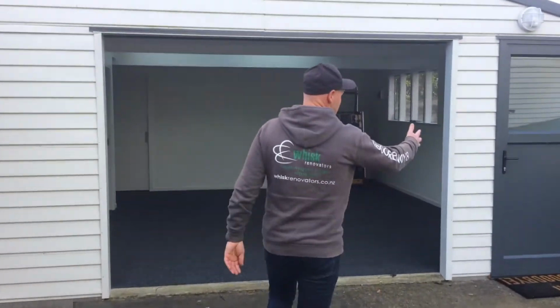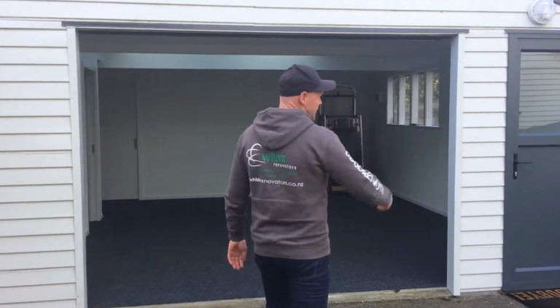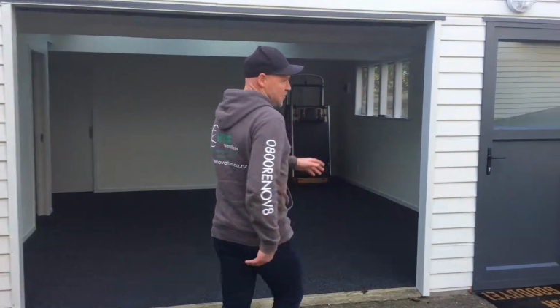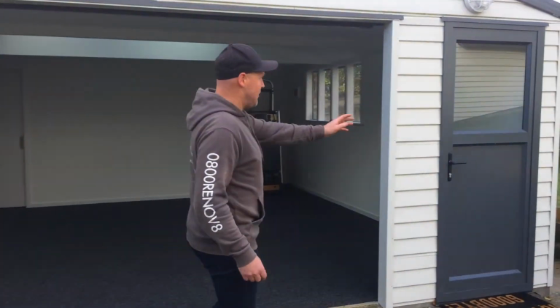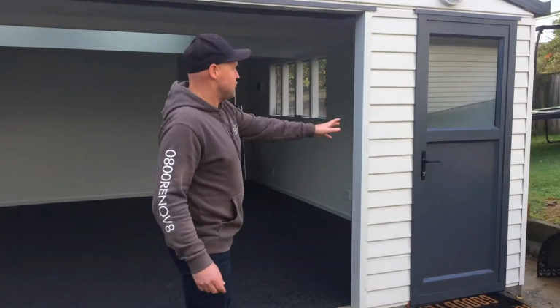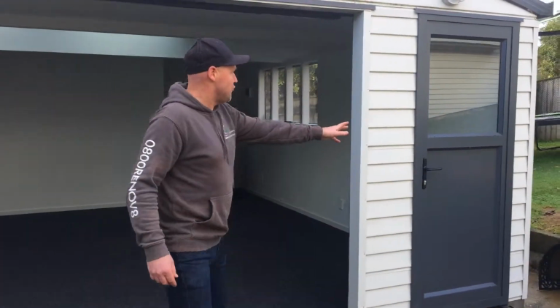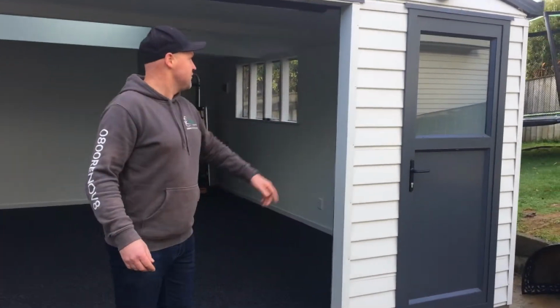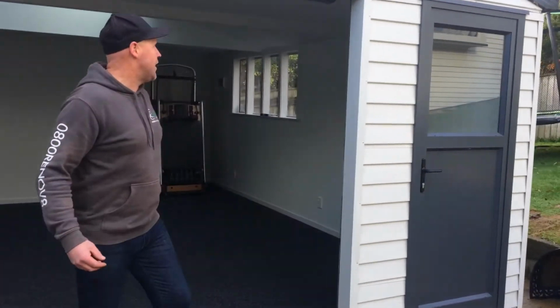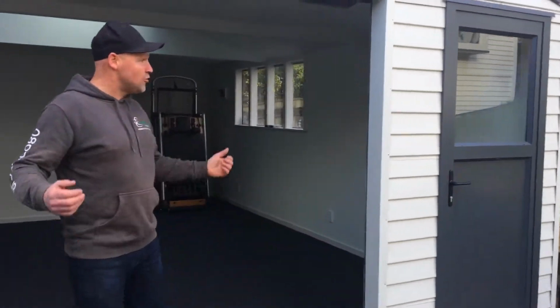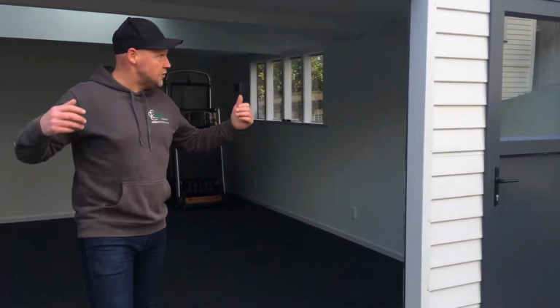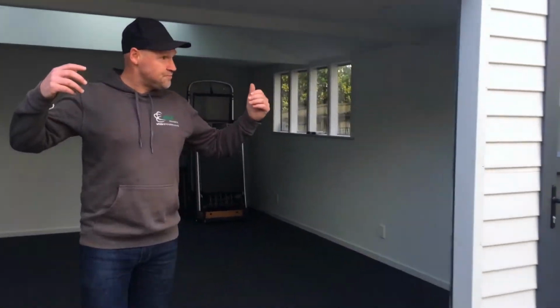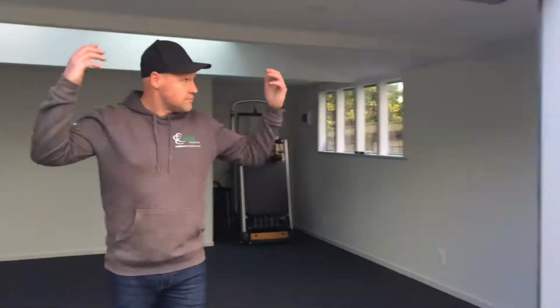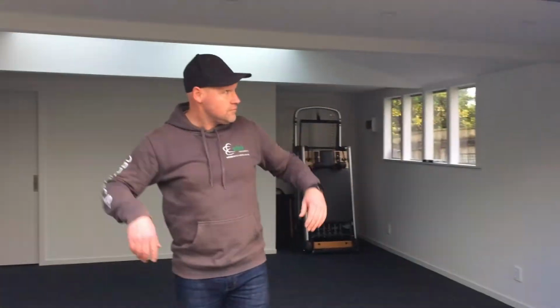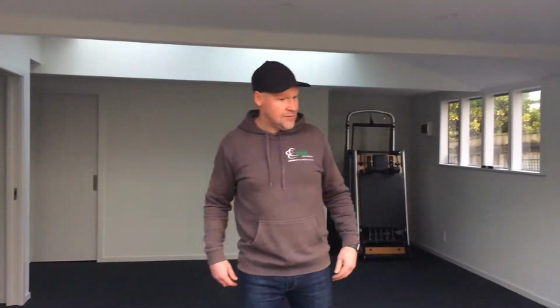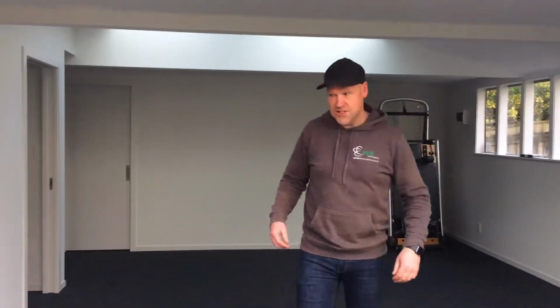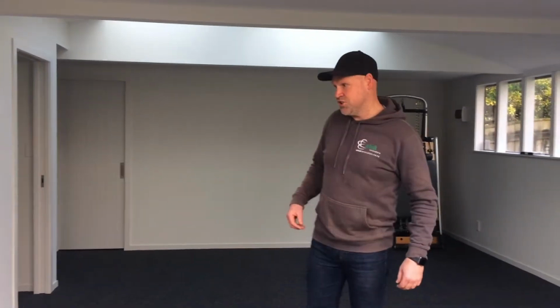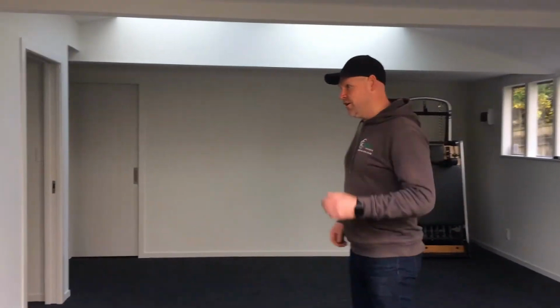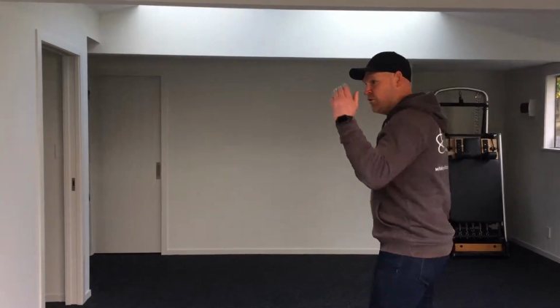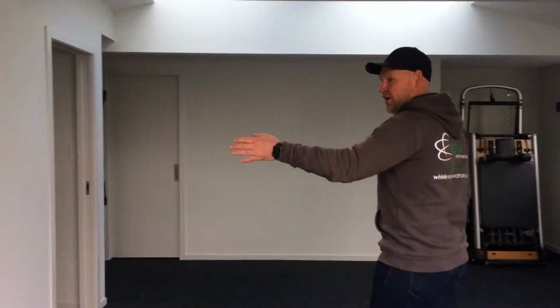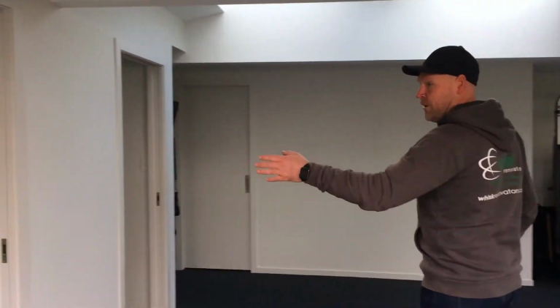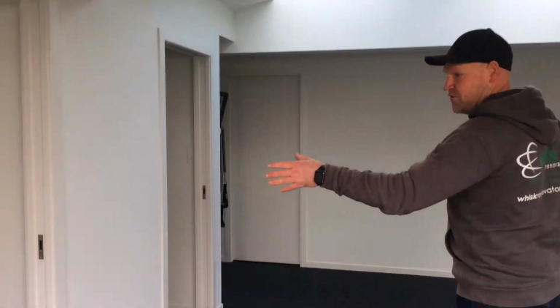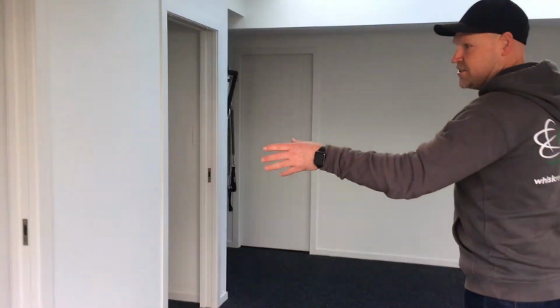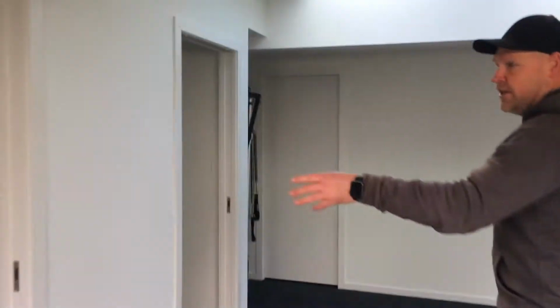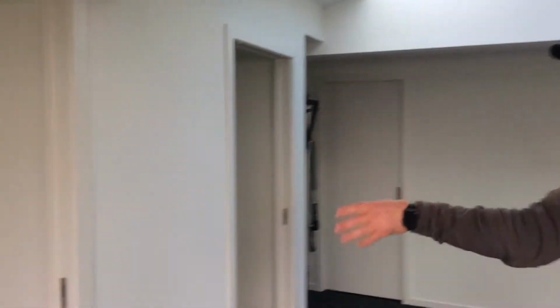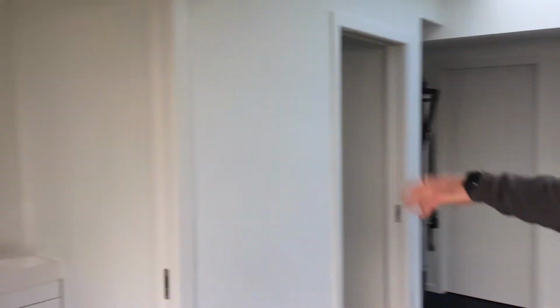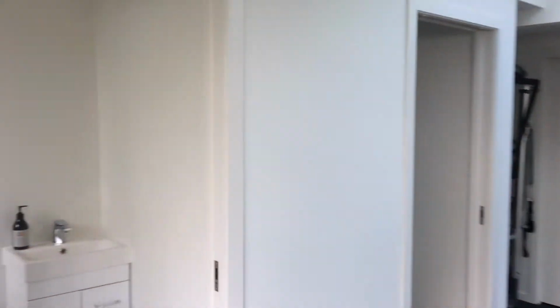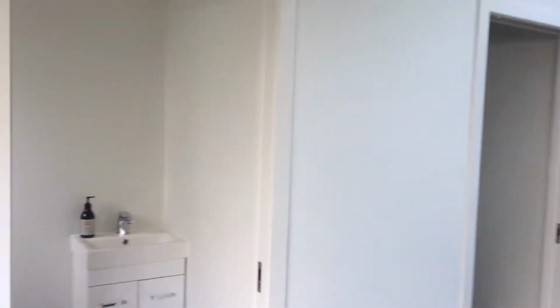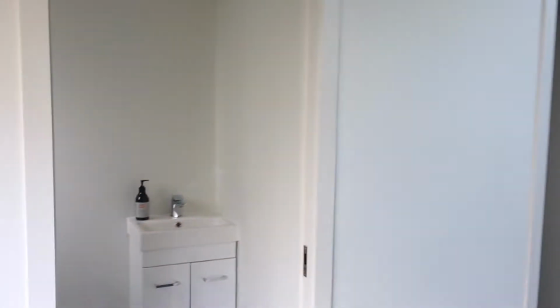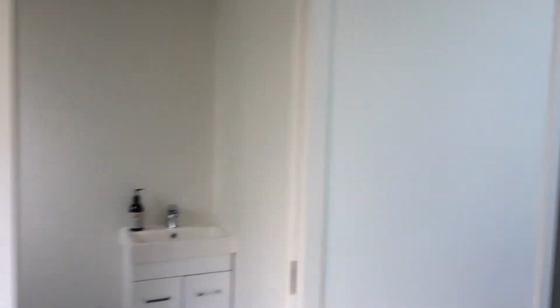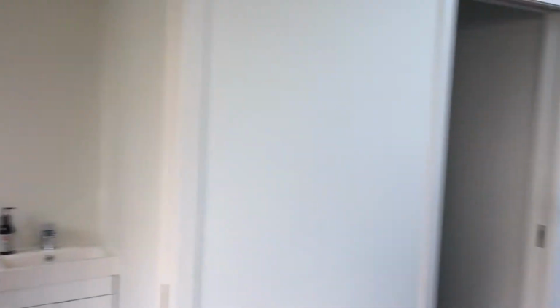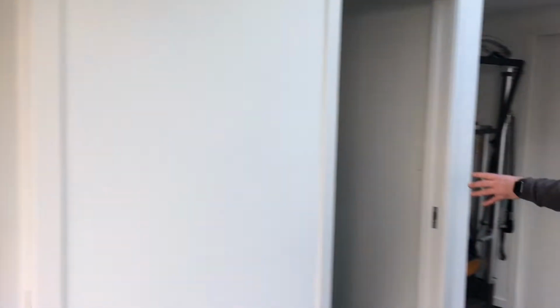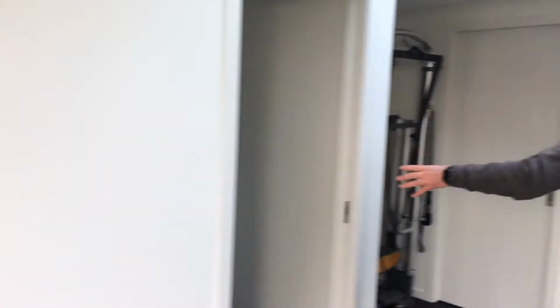Here's the front door where people will be entering through. Roller door for ventilation. We've got a bathroom facility in here — toilet and a vanity. Change rooms in here.